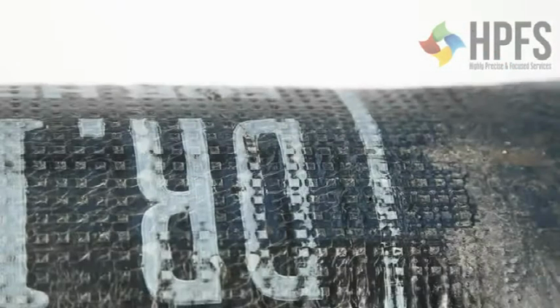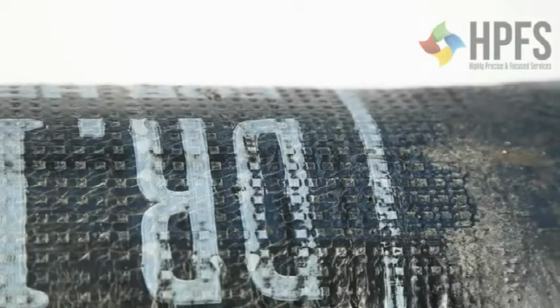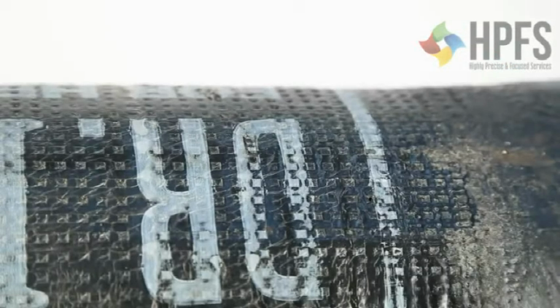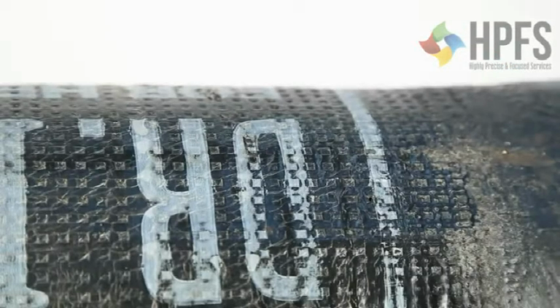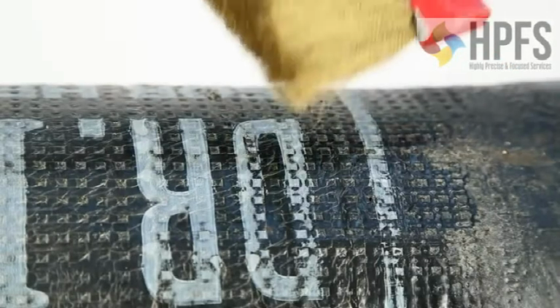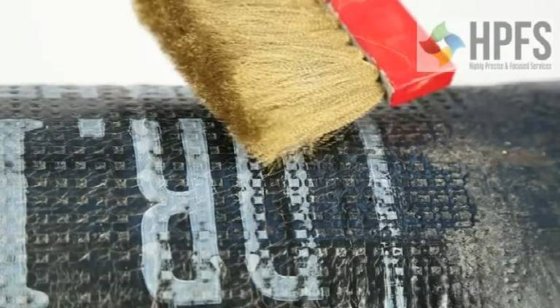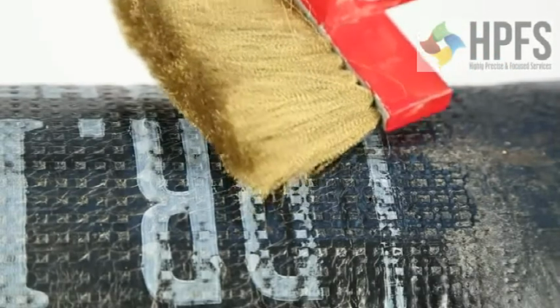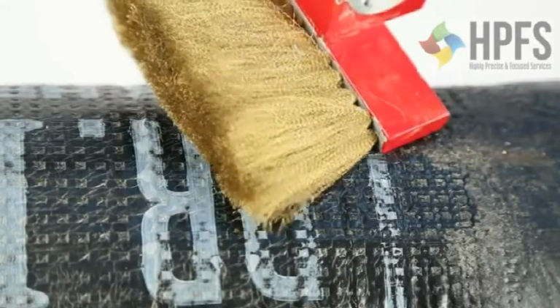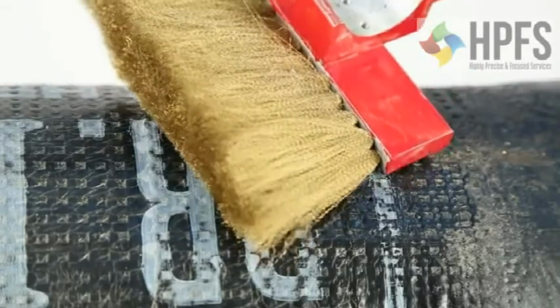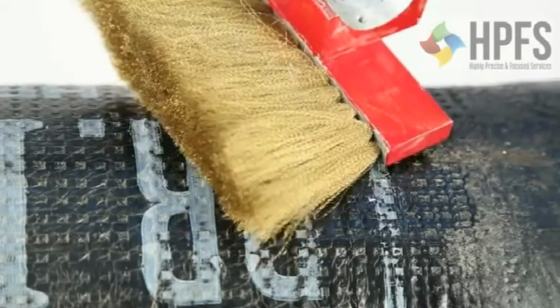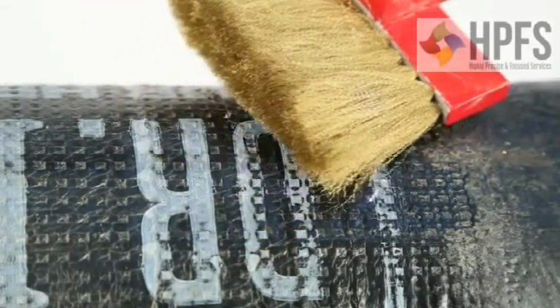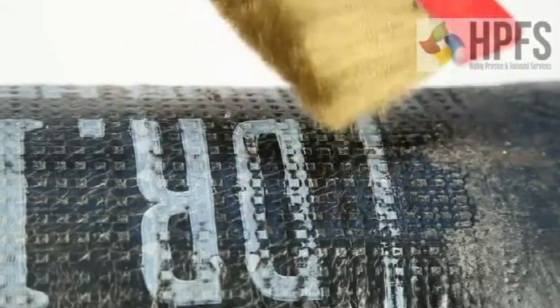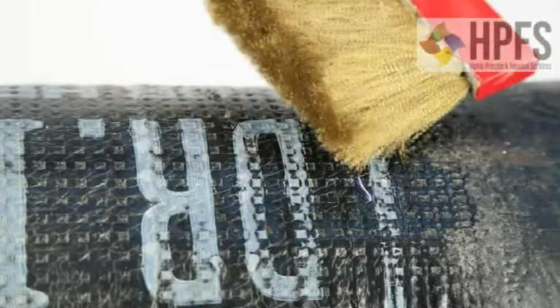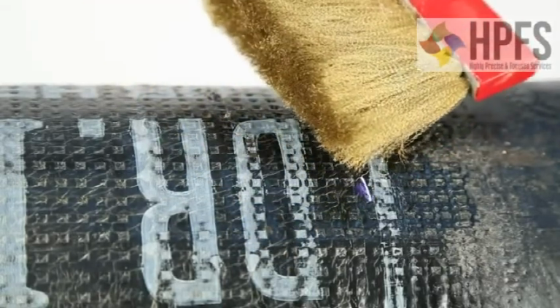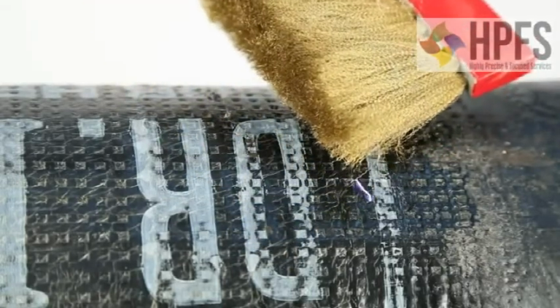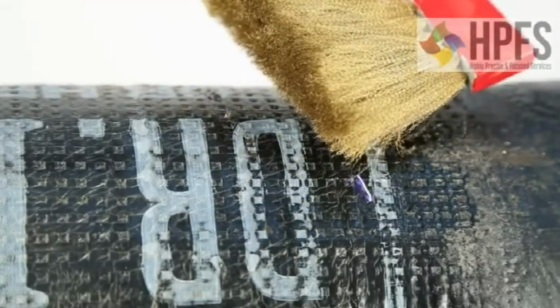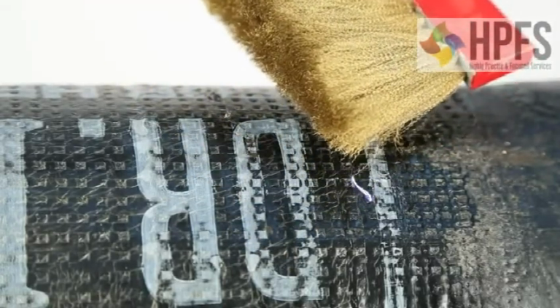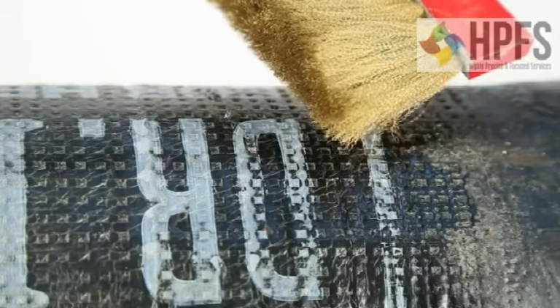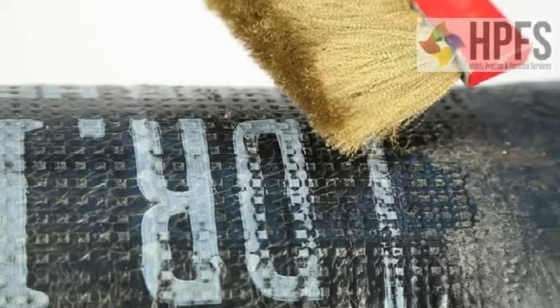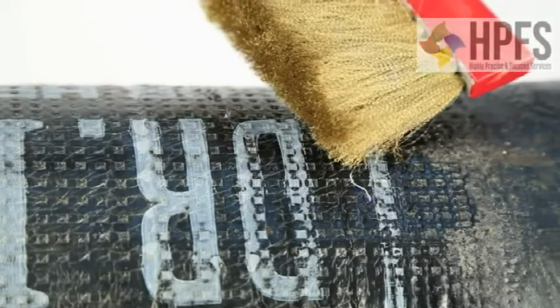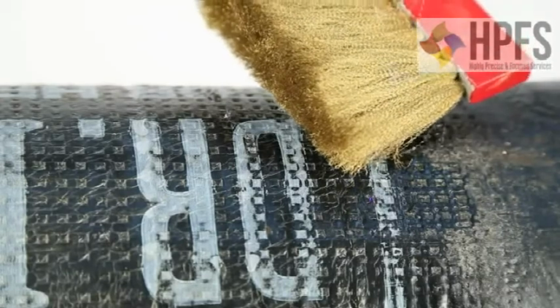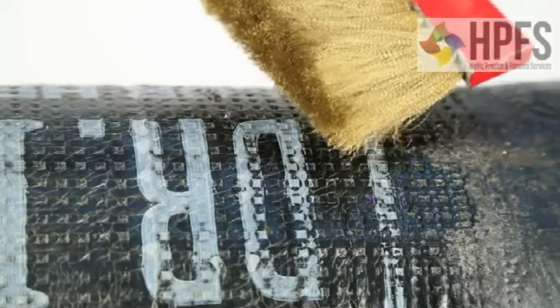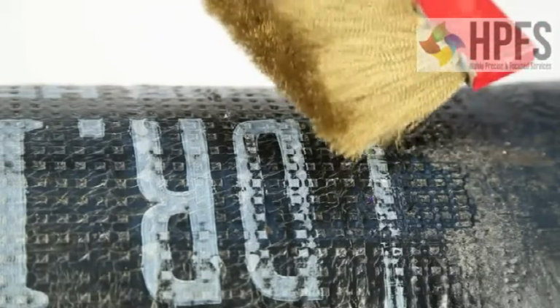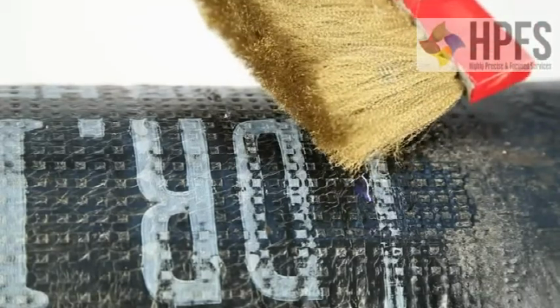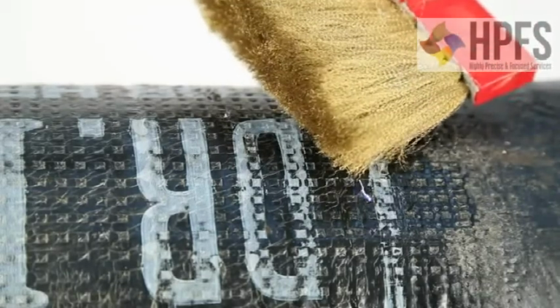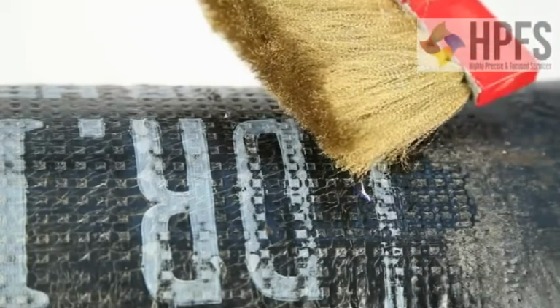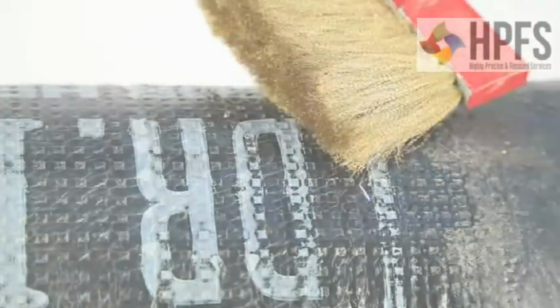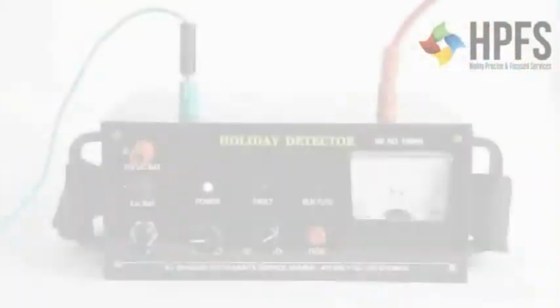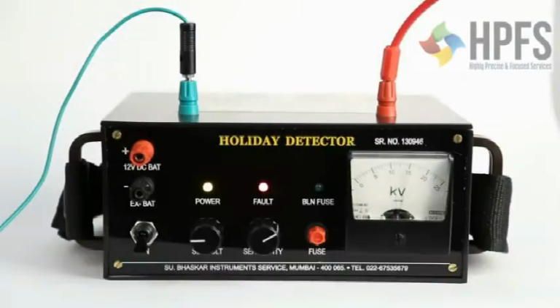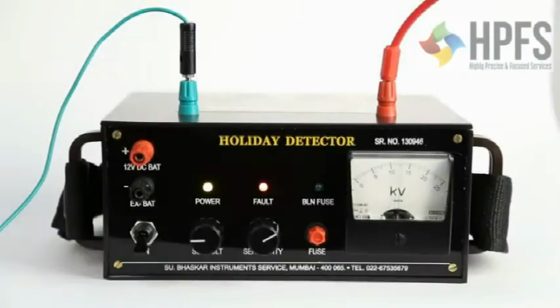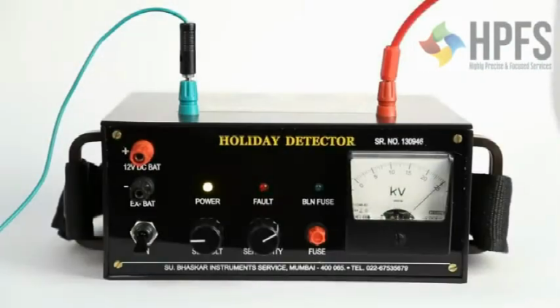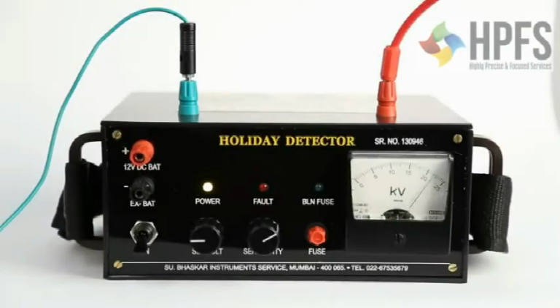Now move the brush over the surface of the insulated pipe. As you can see, the holiday detector has detected a spot where the insulation is damaged. It creates an arc at the respective spot and runs the alarm as an indication.